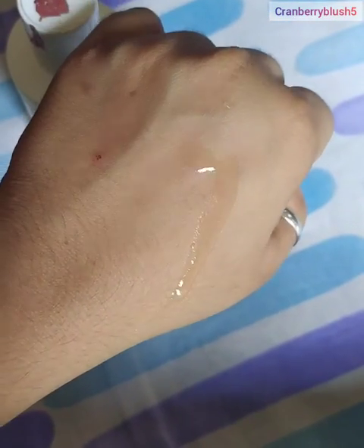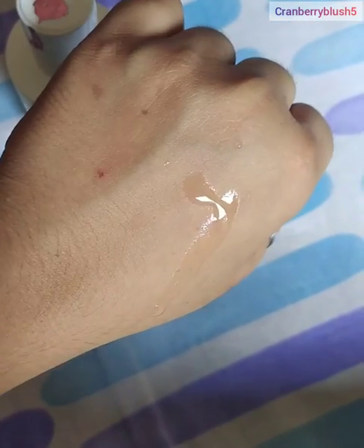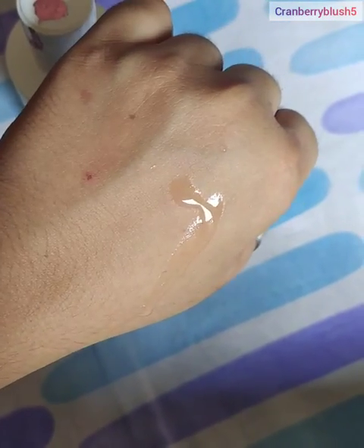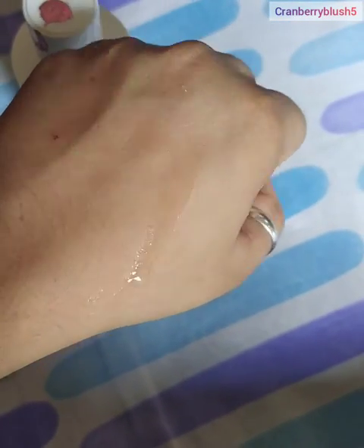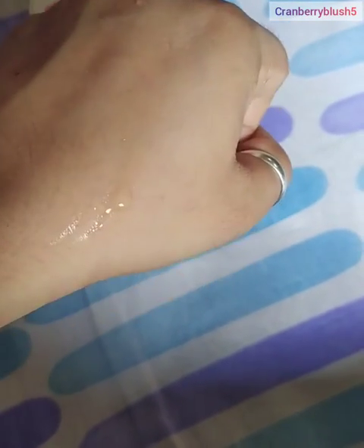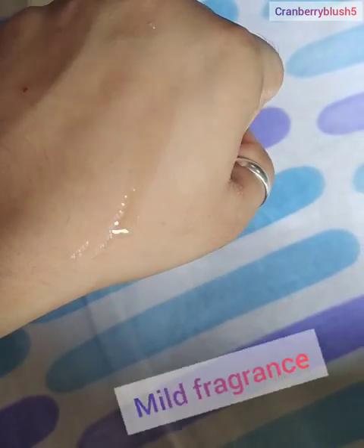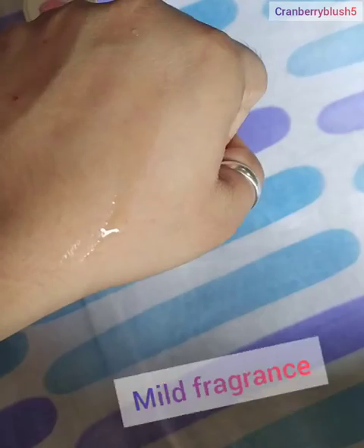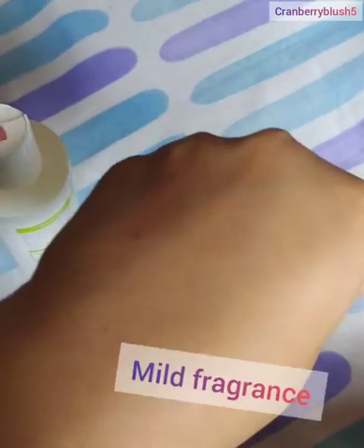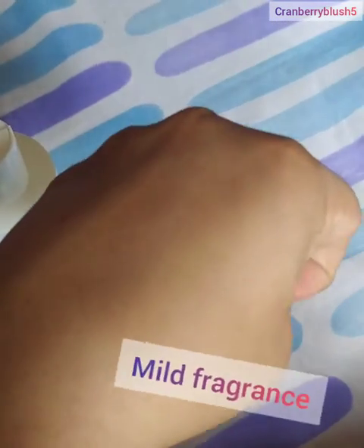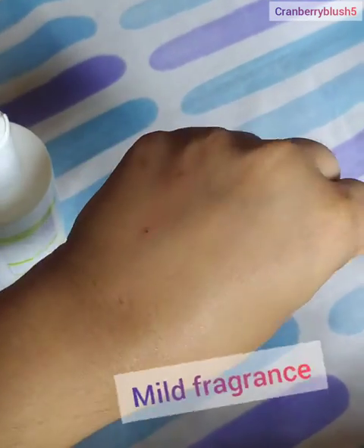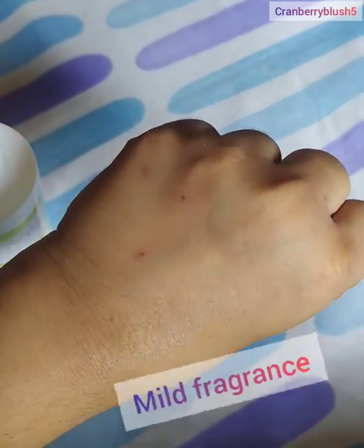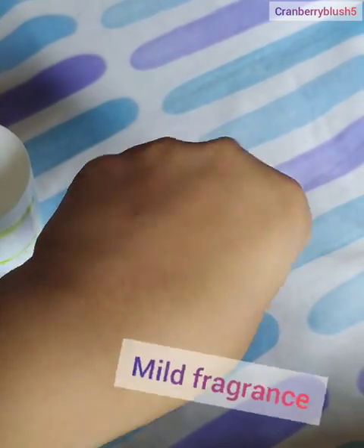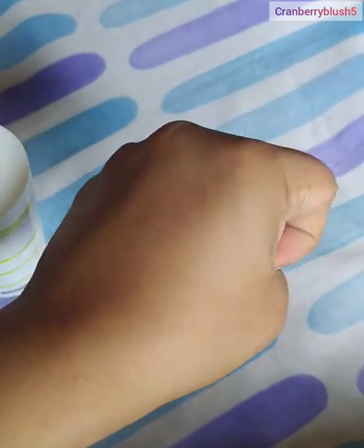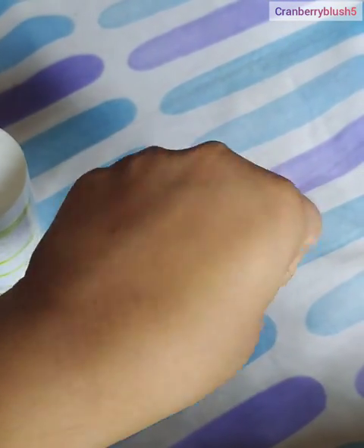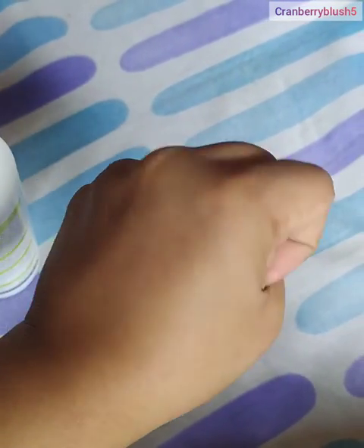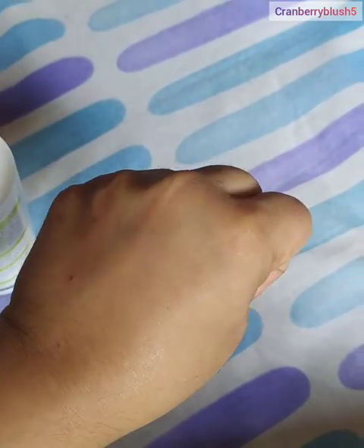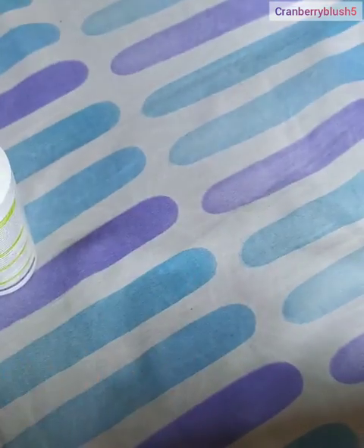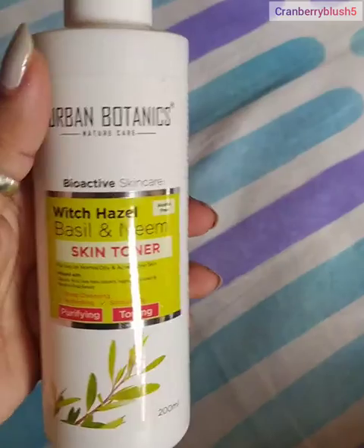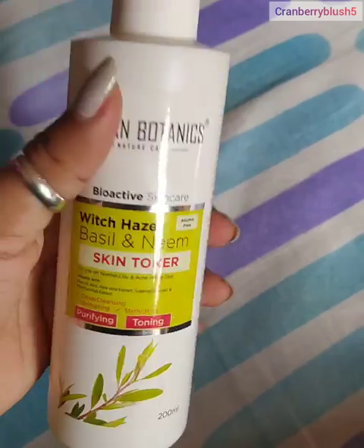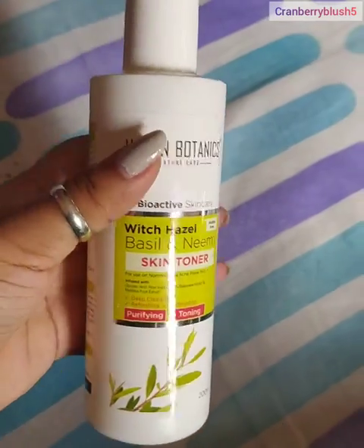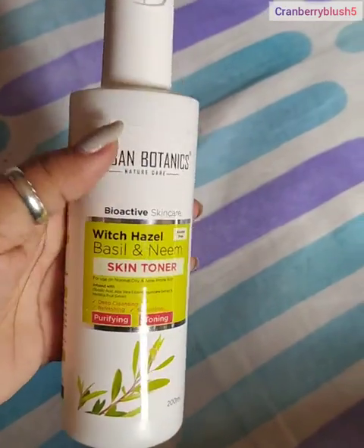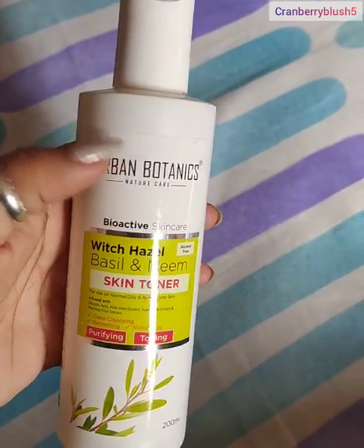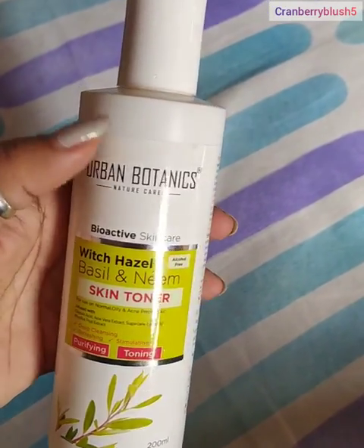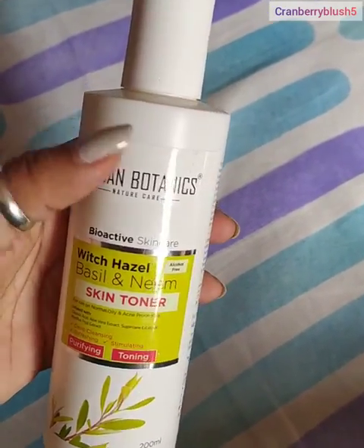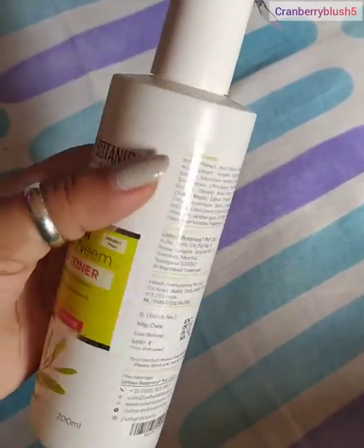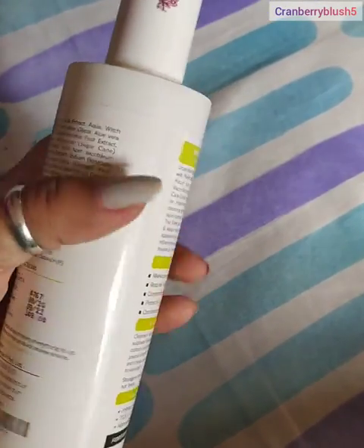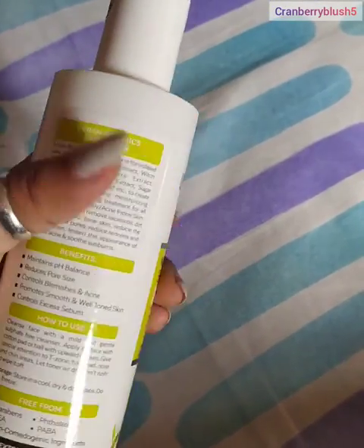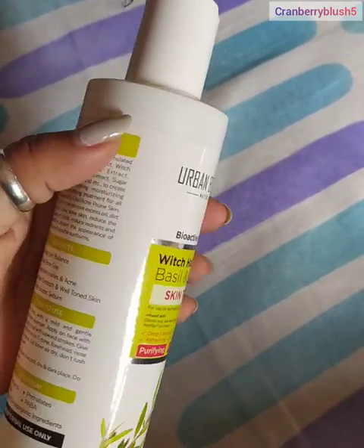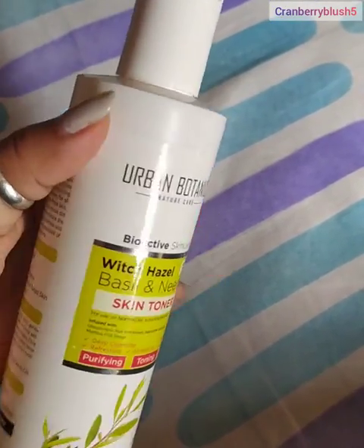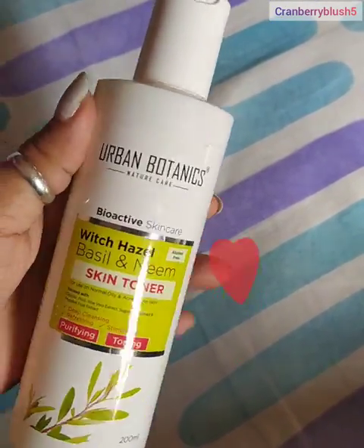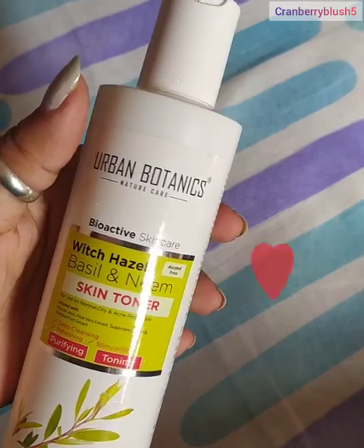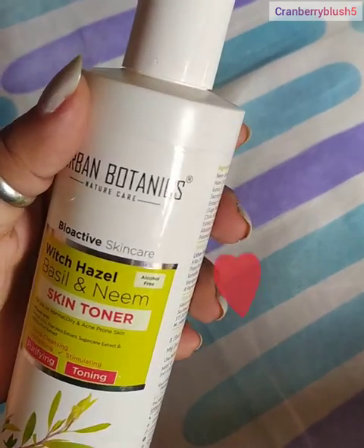As you can see, it is a transparent color and it has a very mild smell, so you will not have any problem with that. The bottle also has very good packaging — I think it is appropriate.